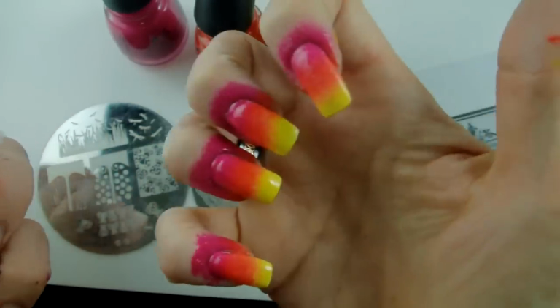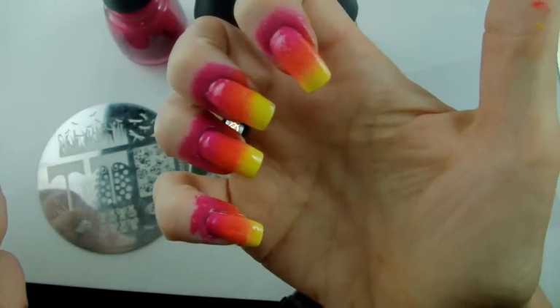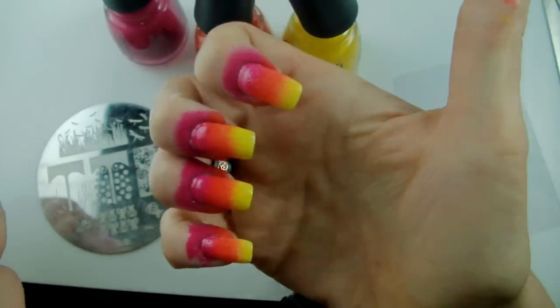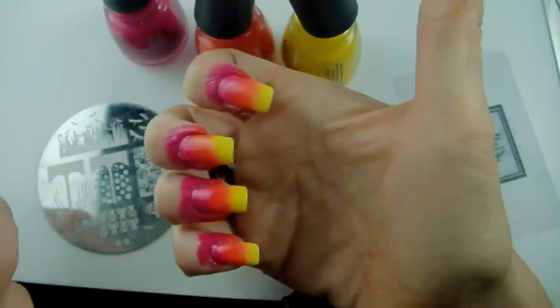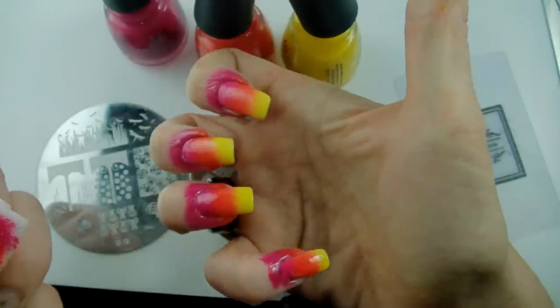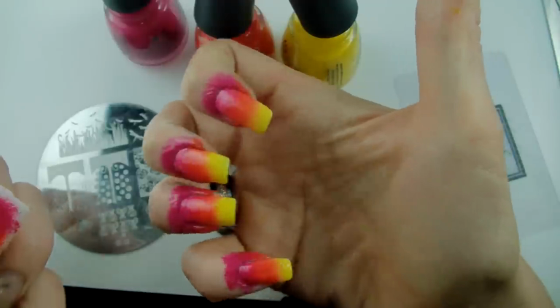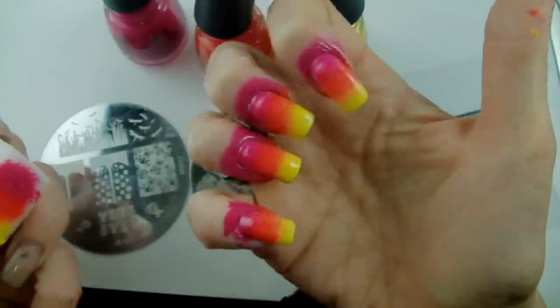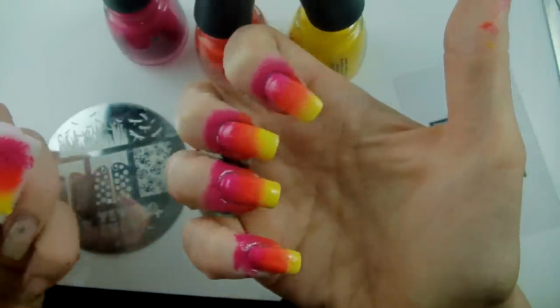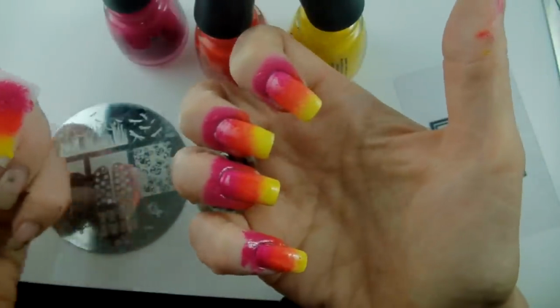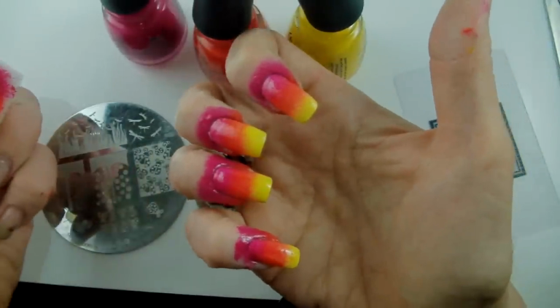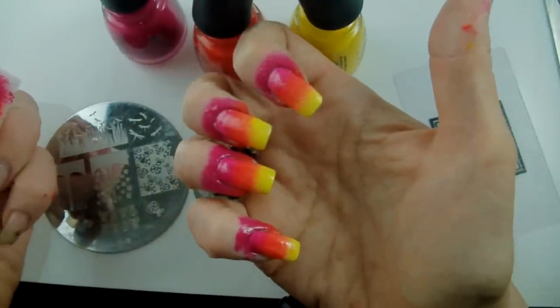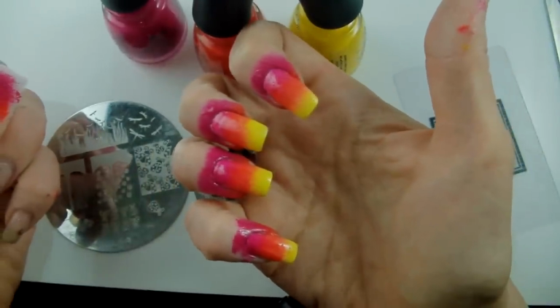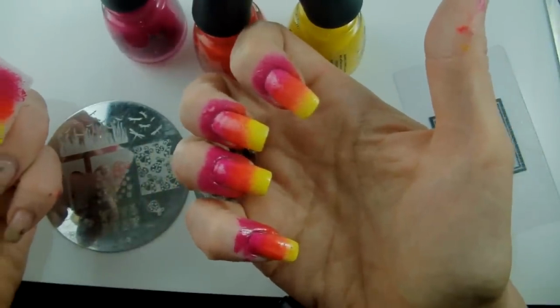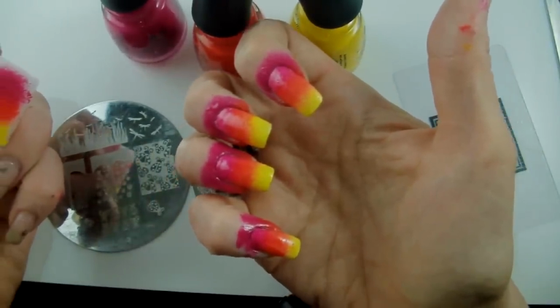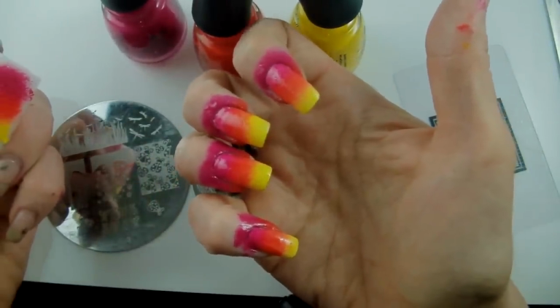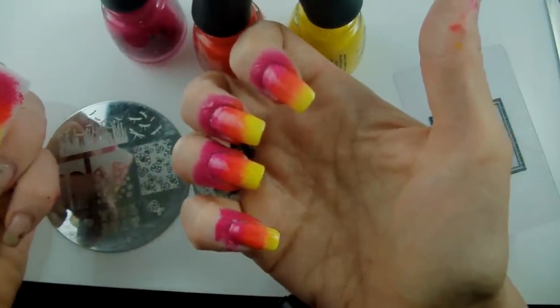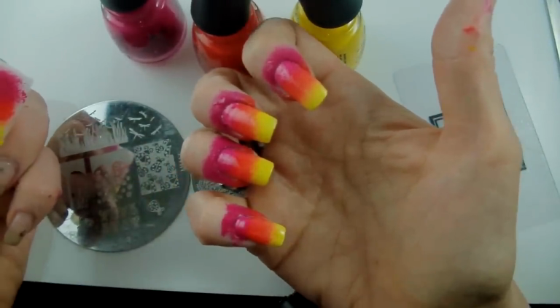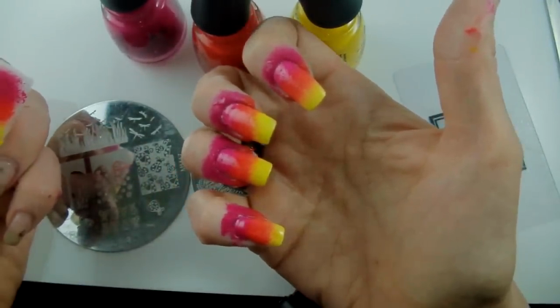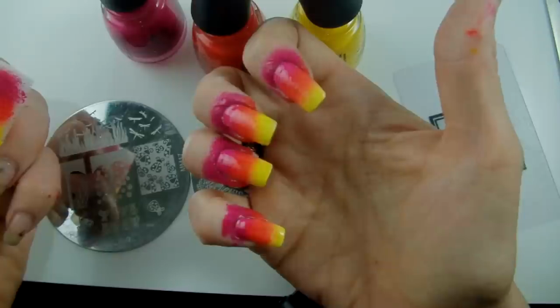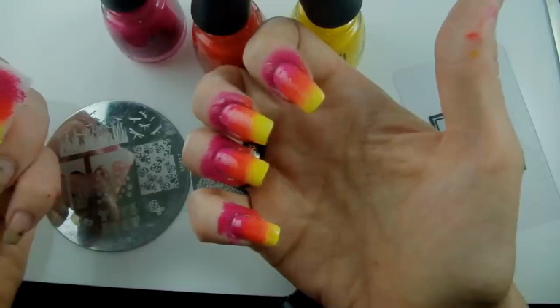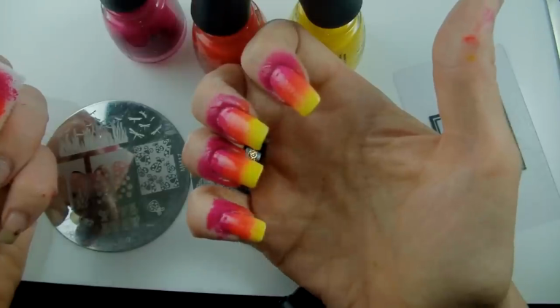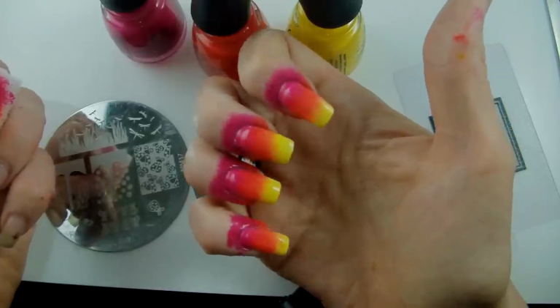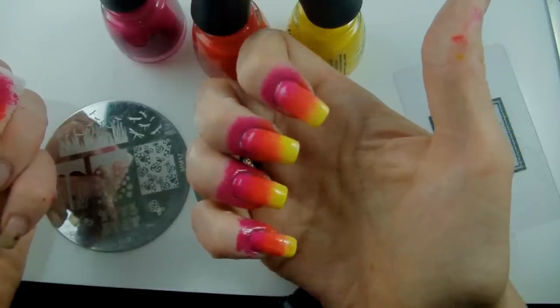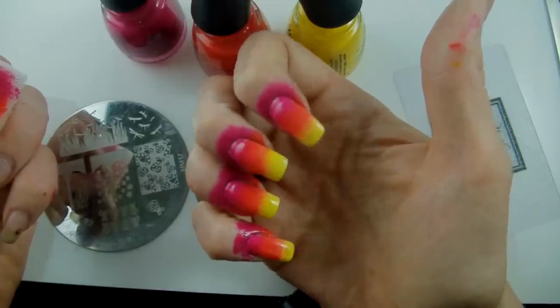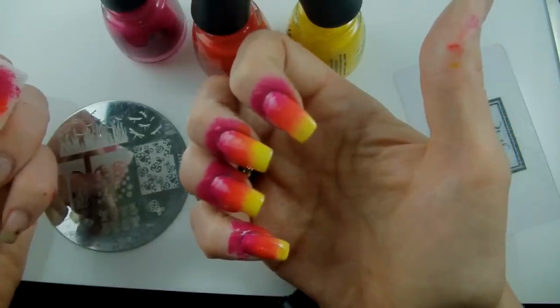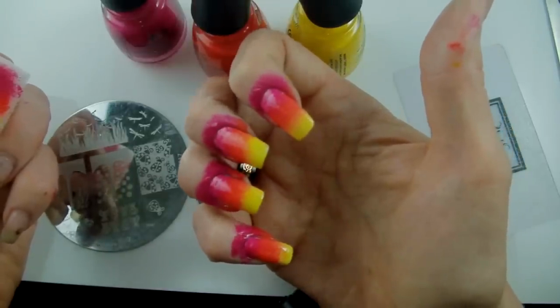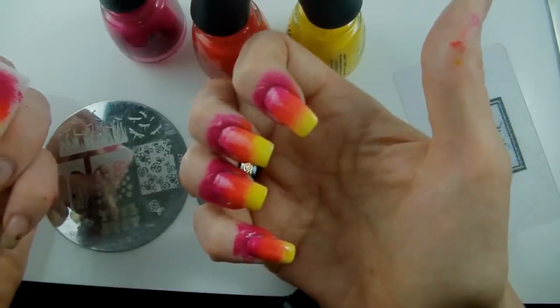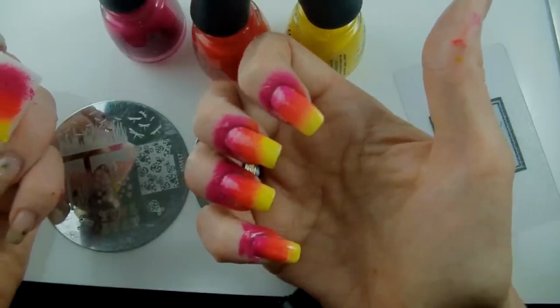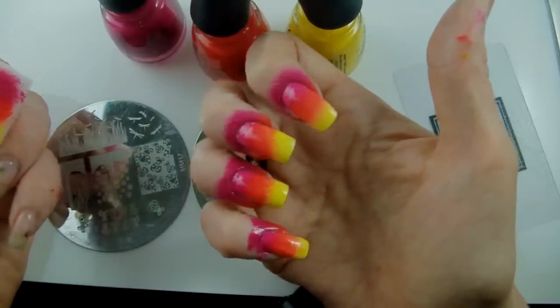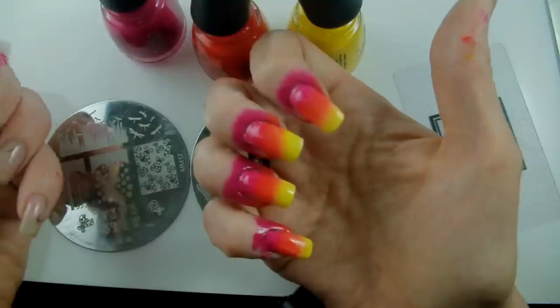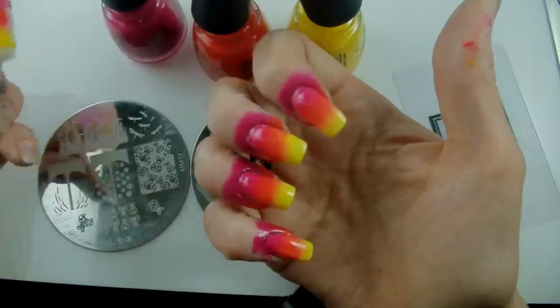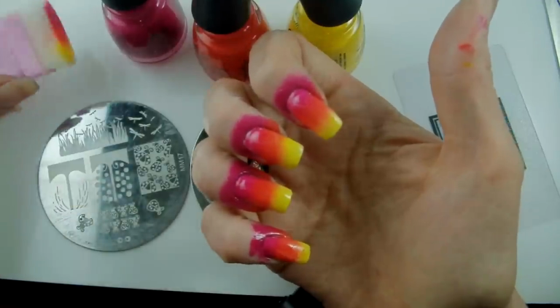We've got that much stamping we're going to do on top of these that I'm not going to worry about doing a second coat — I think they're going to be bright enough as it is. I'm just going to wait for those to dry and then we'll come back and start doing some stamping.